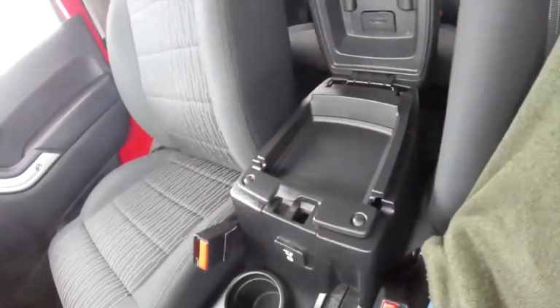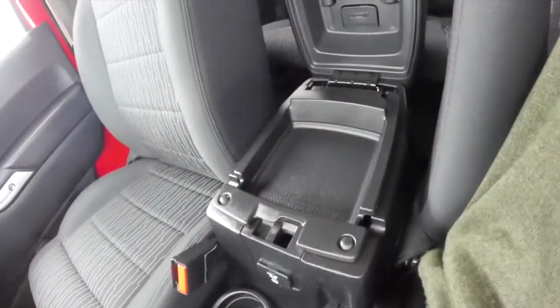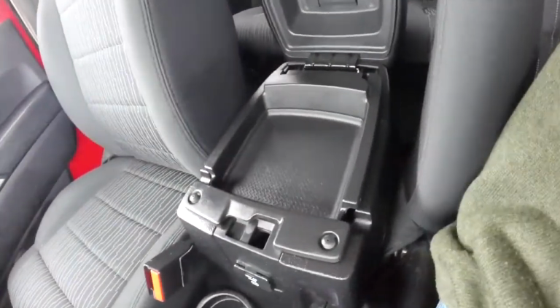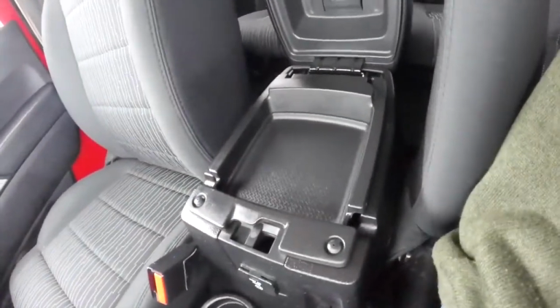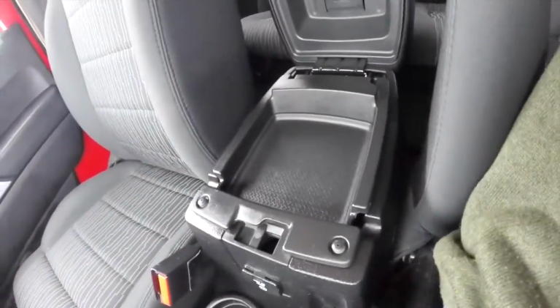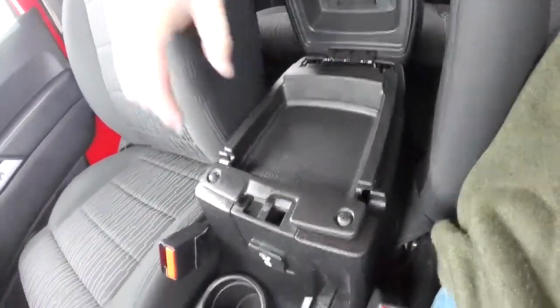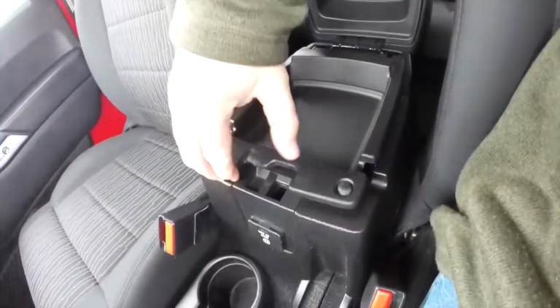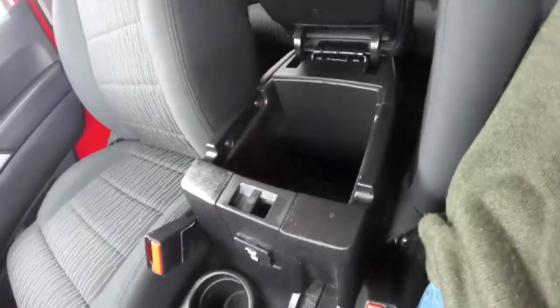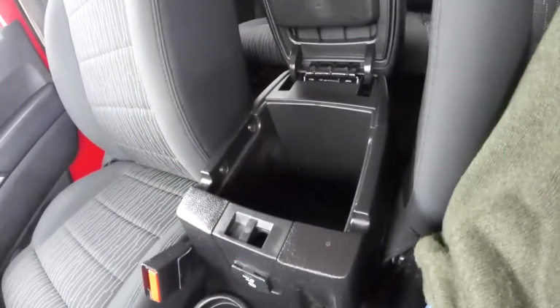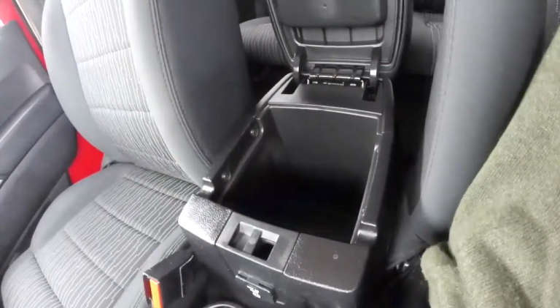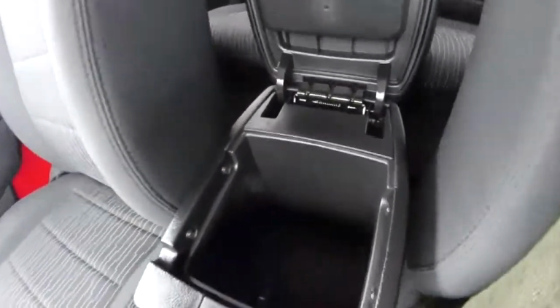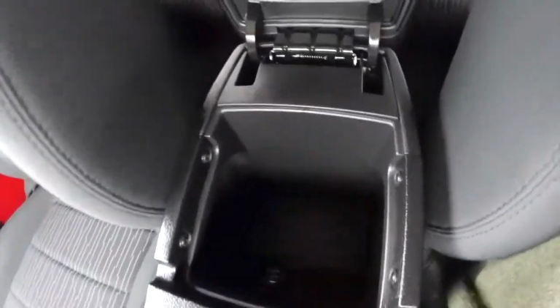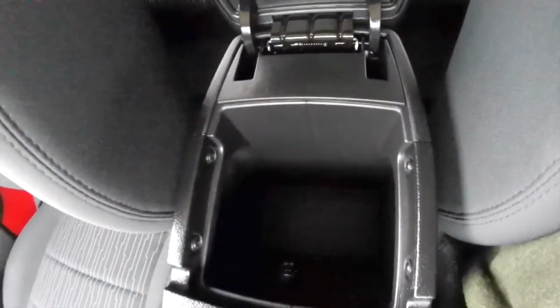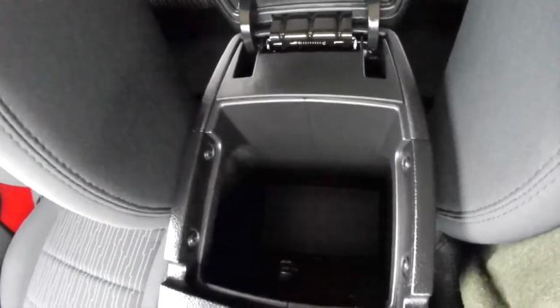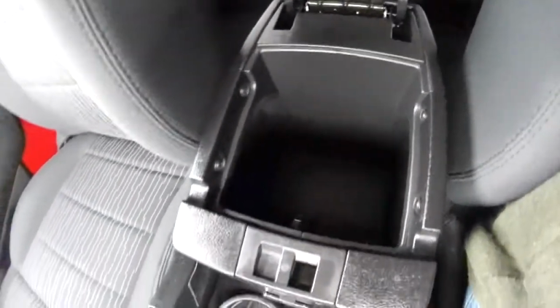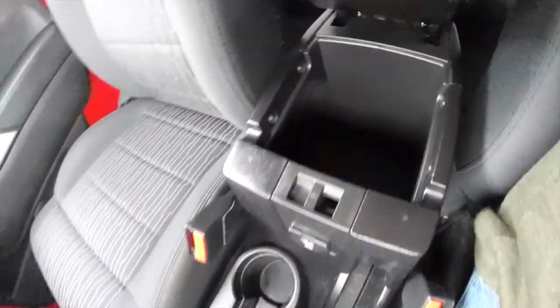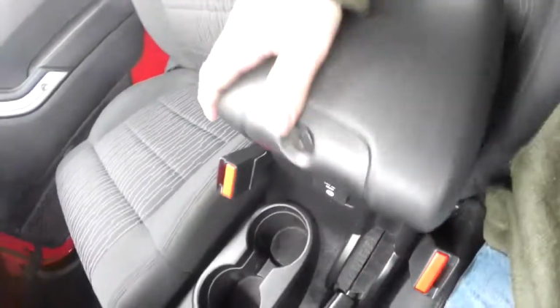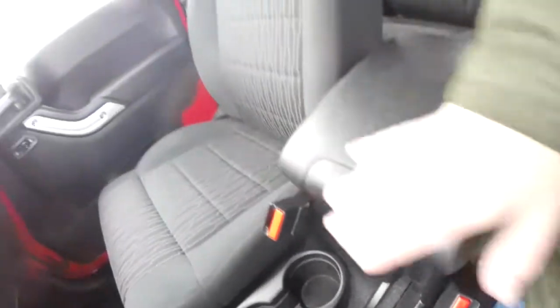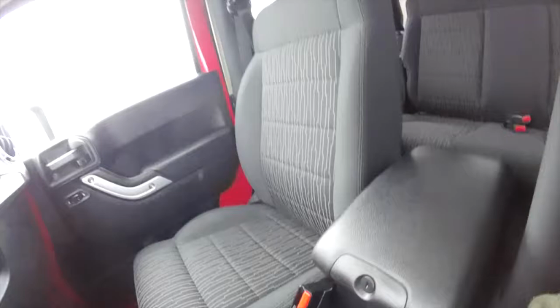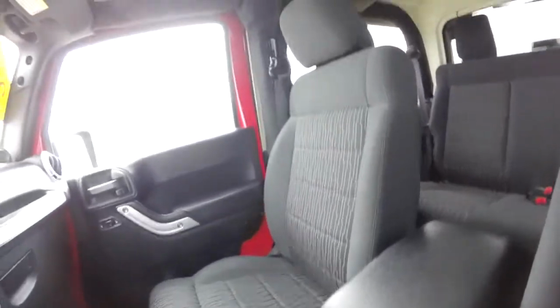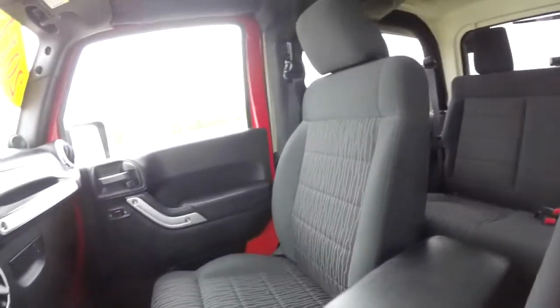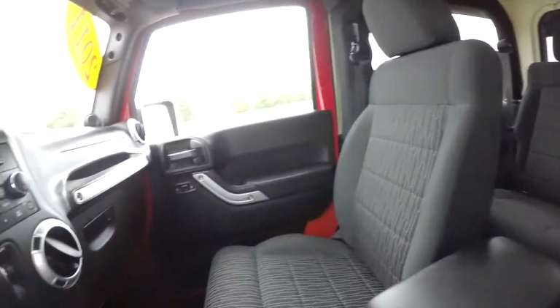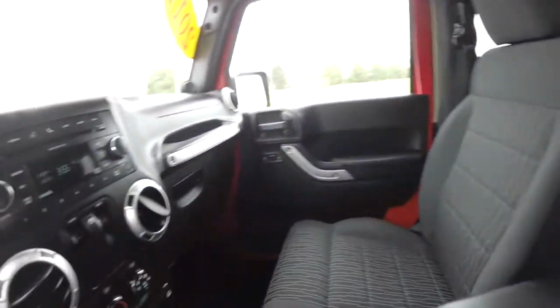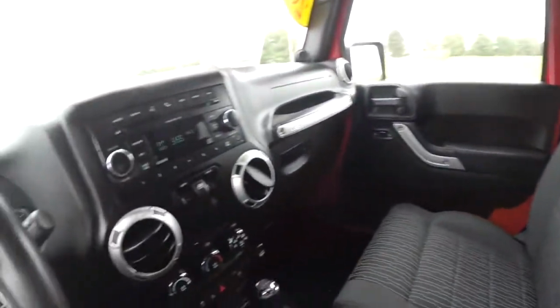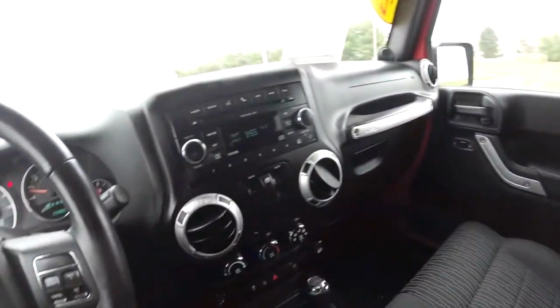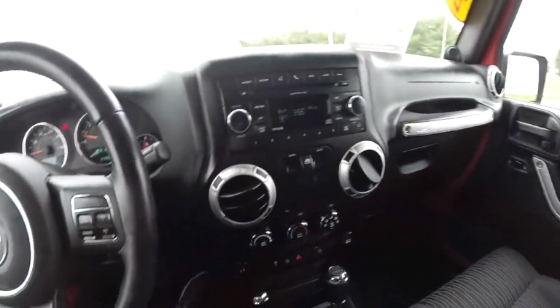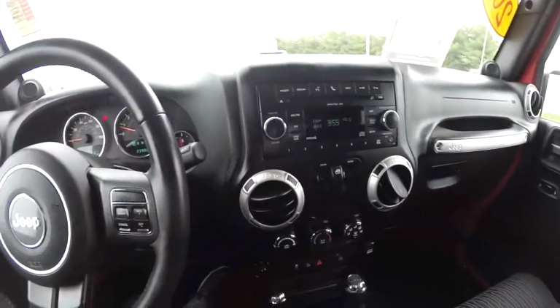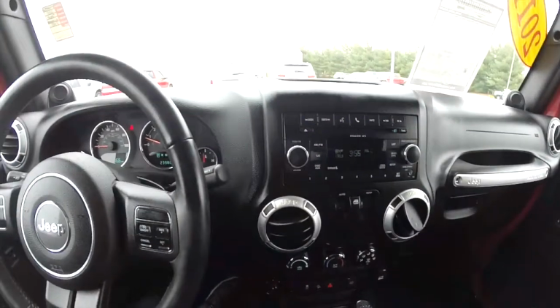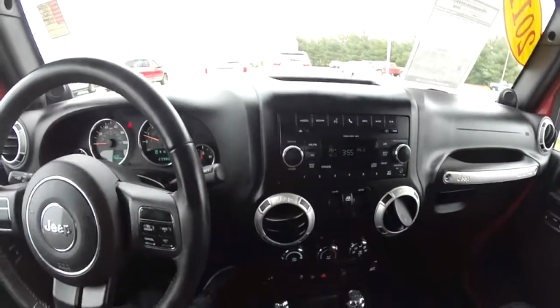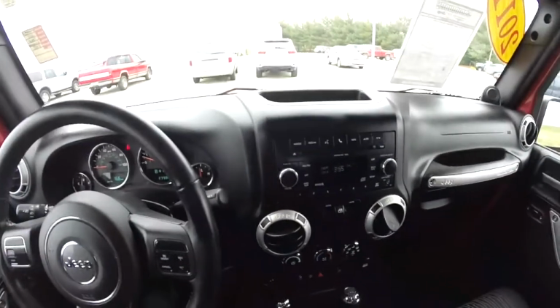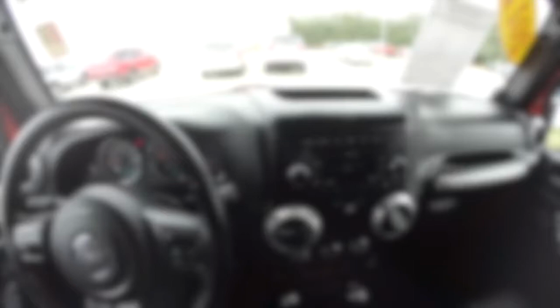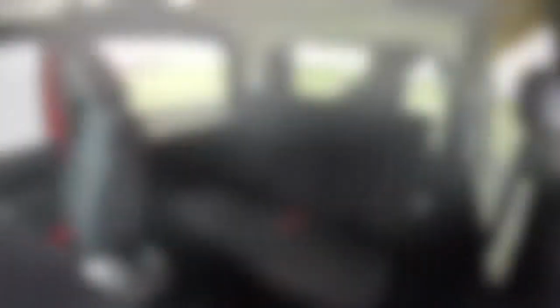It does have two-level storage in the center console — nice and deep.